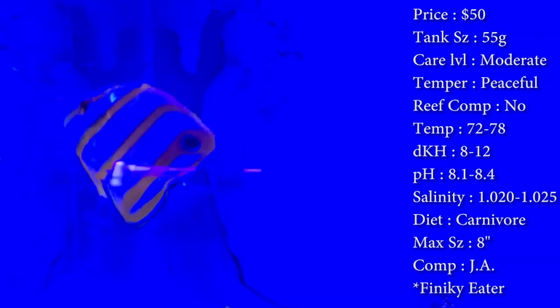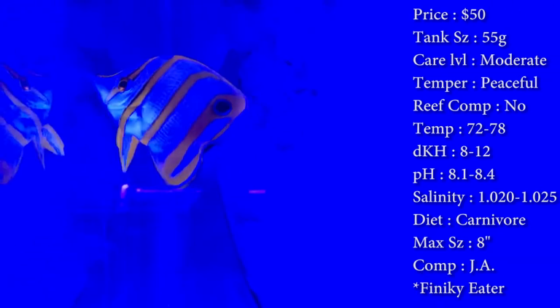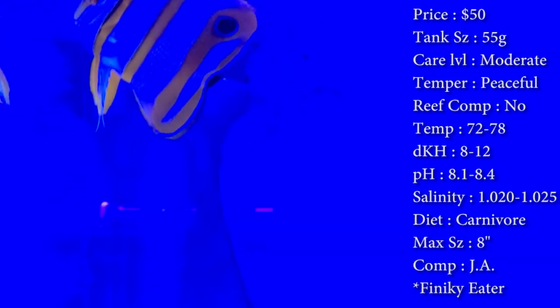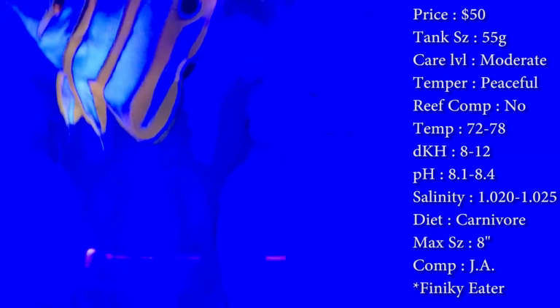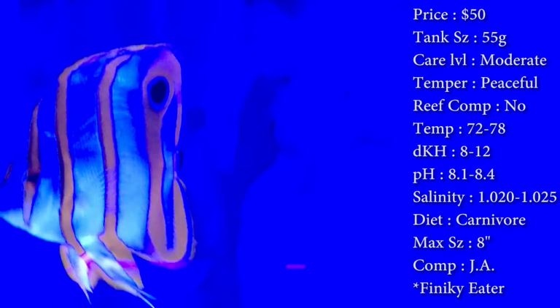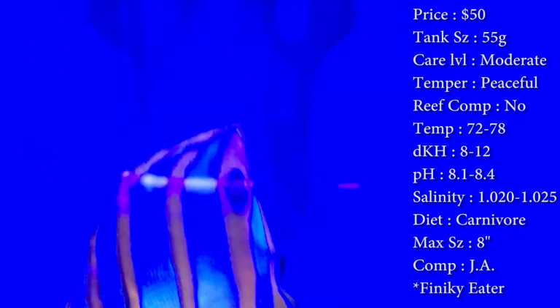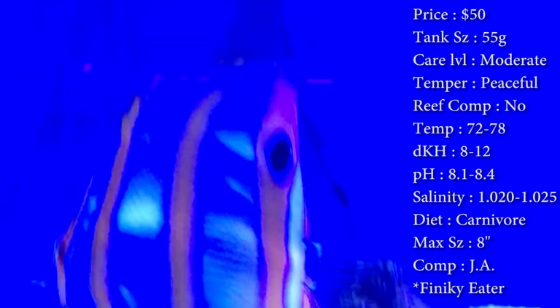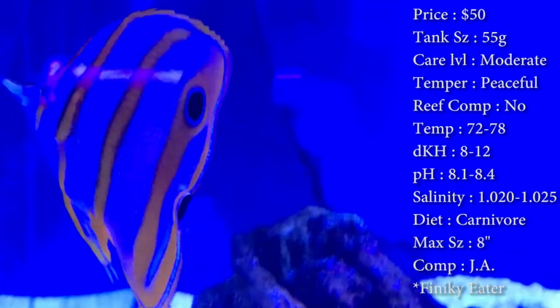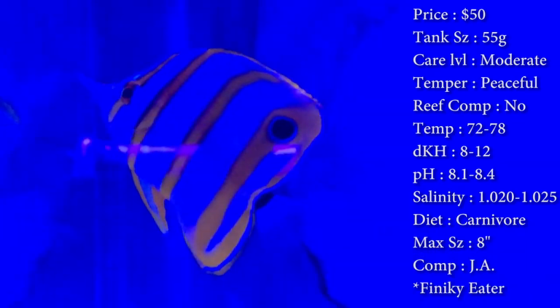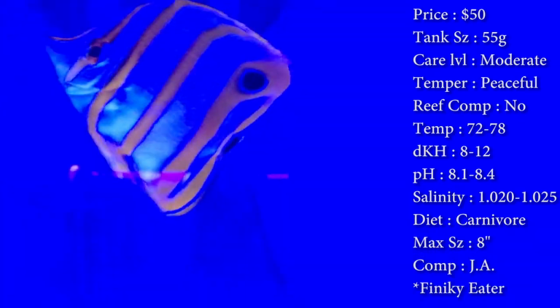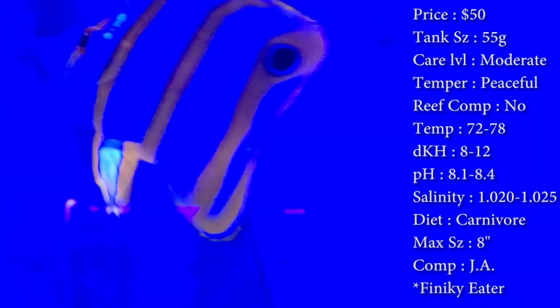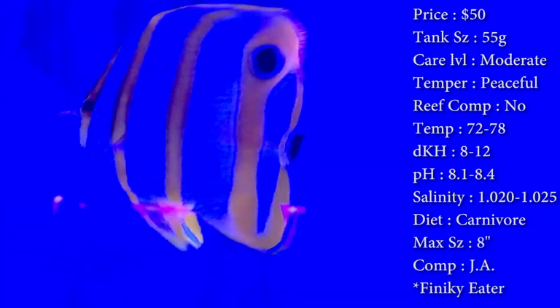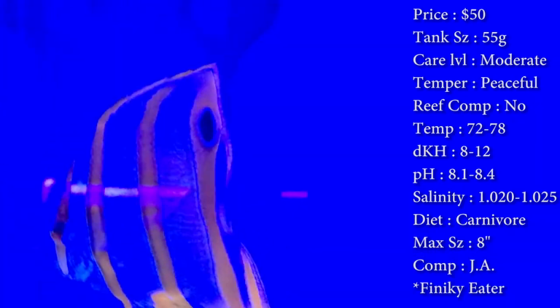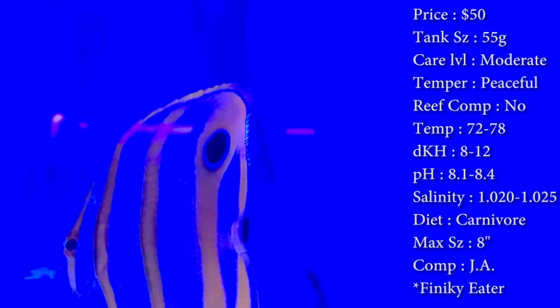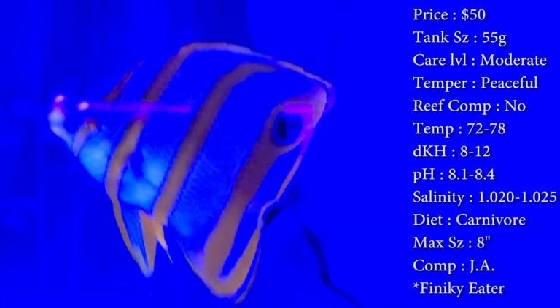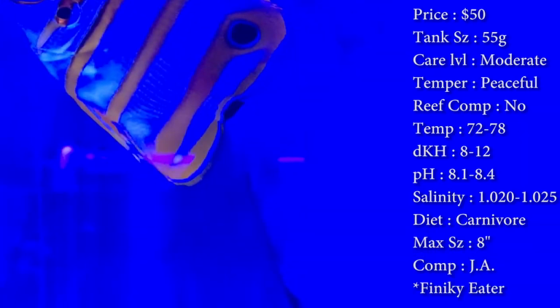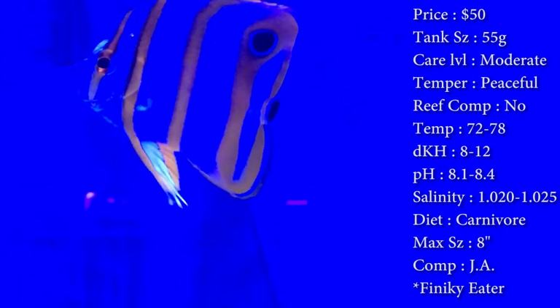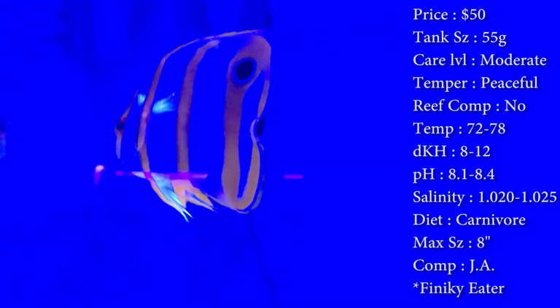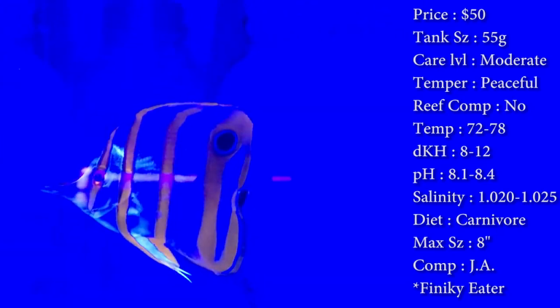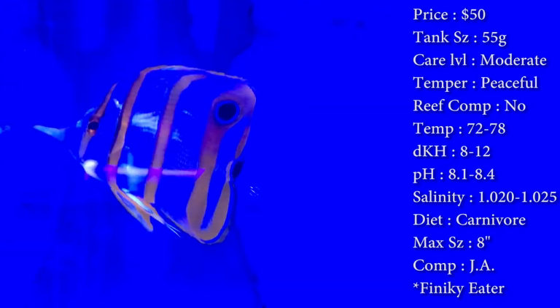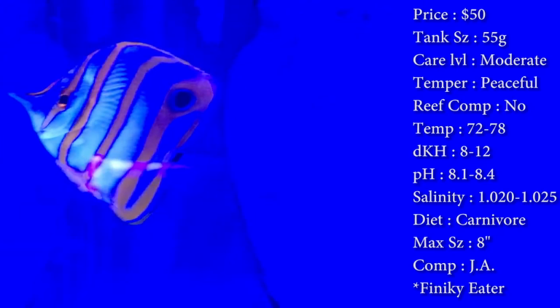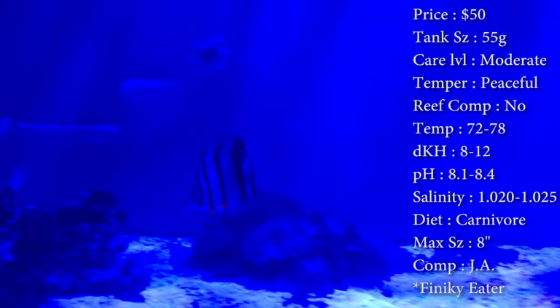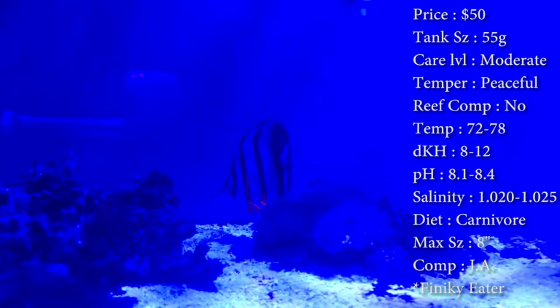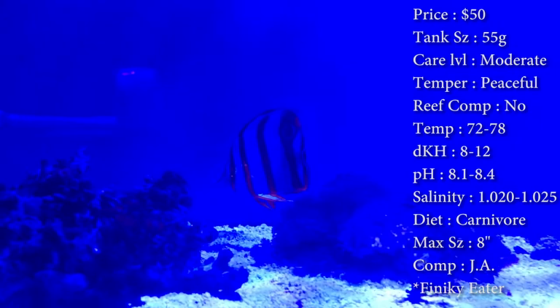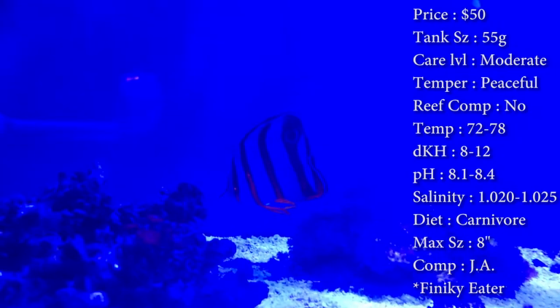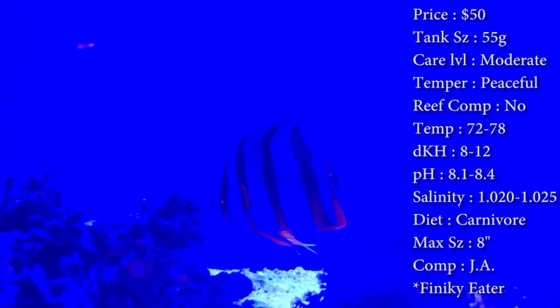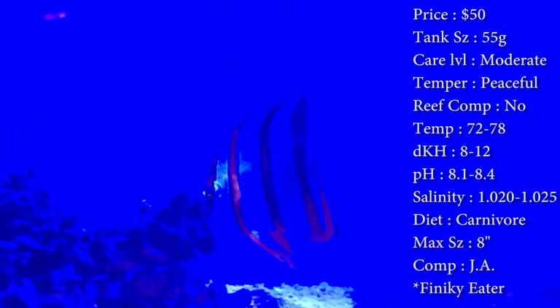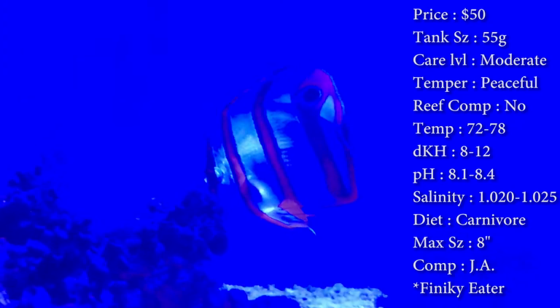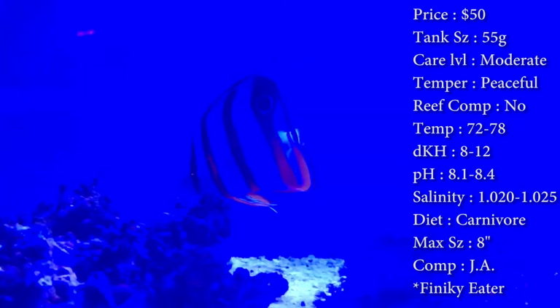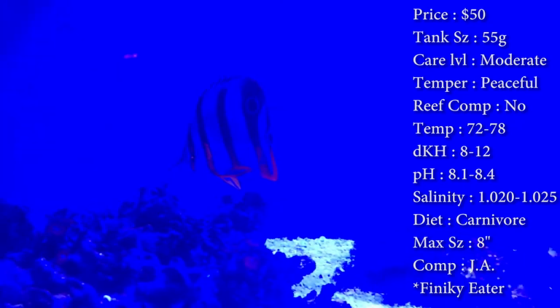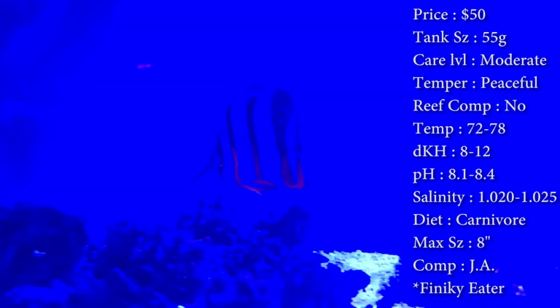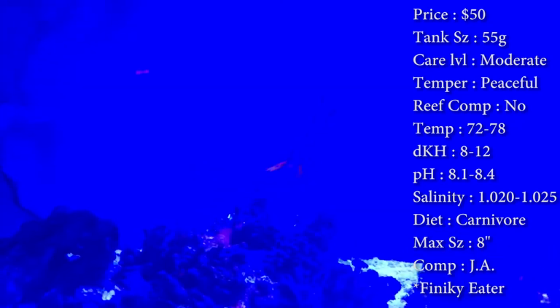Diet, like I said, they are a carnivore. Max size, they can get up to 8 inches. If they do start pushing that big of a size, then you might want to start upgrading your tank, or change your rock structure and give them plenty of room to swim around so he's not too cramped.